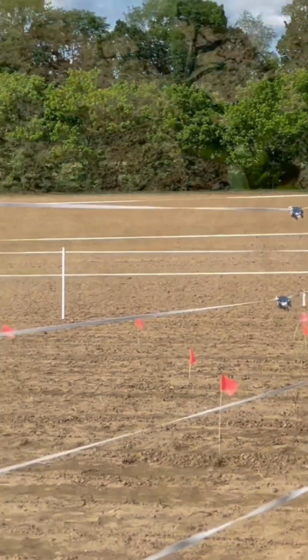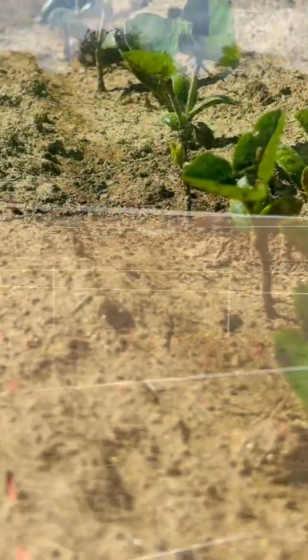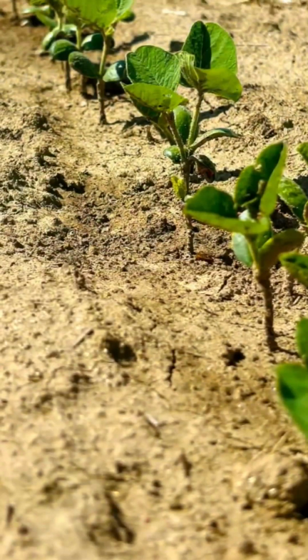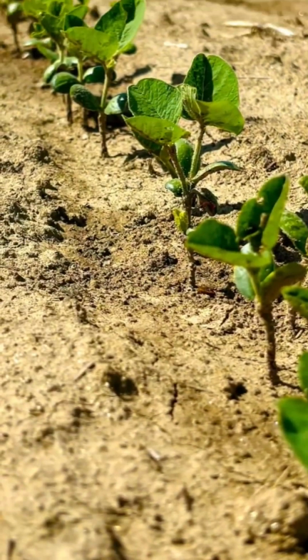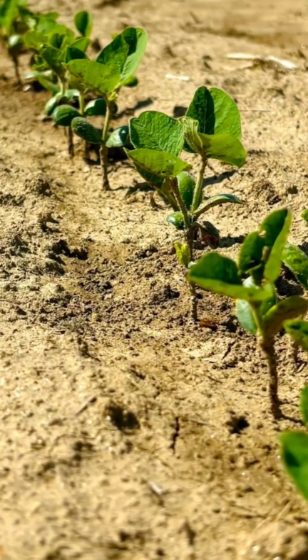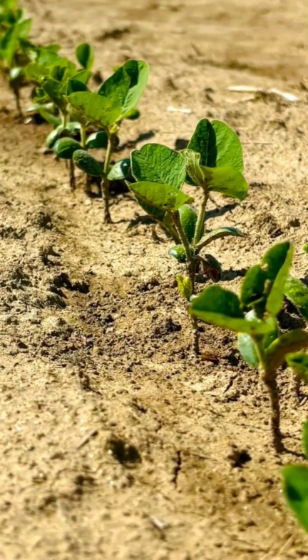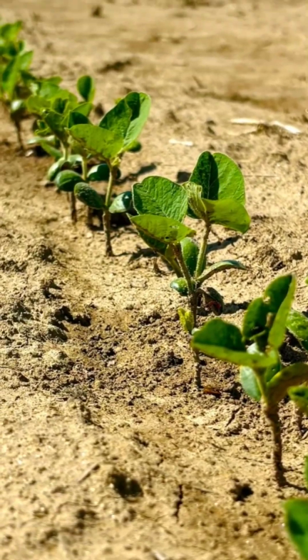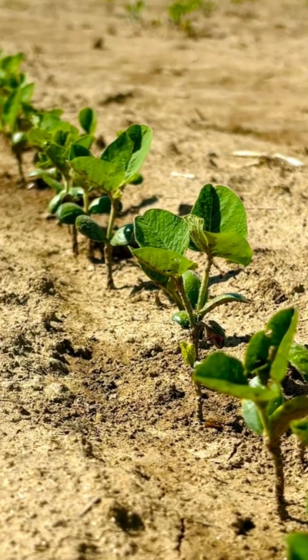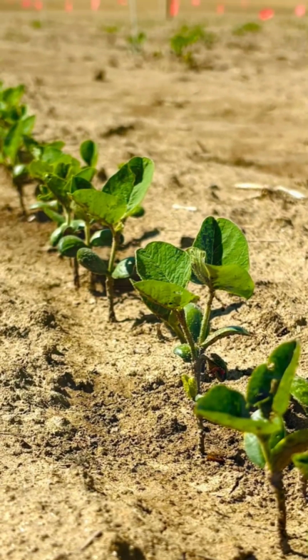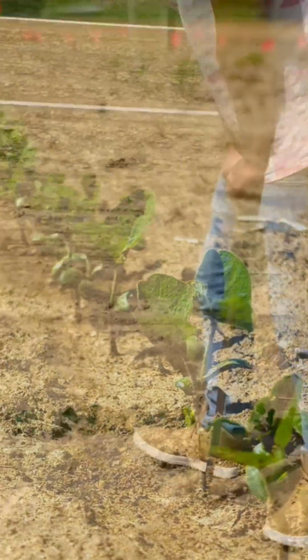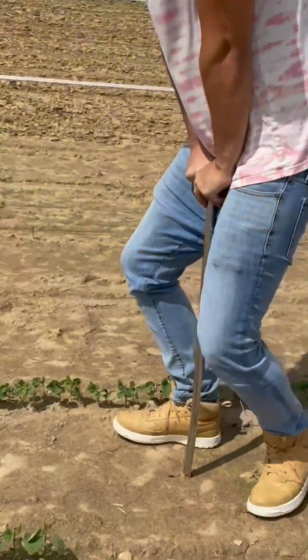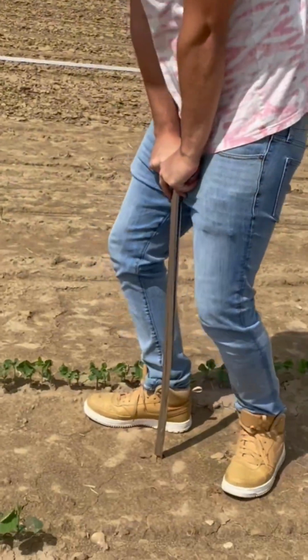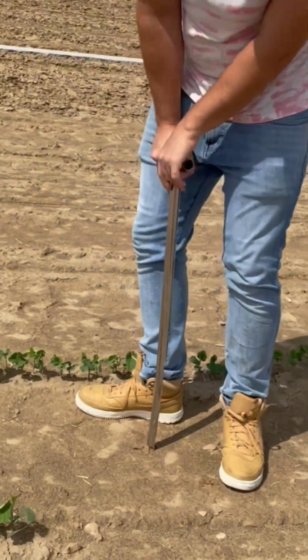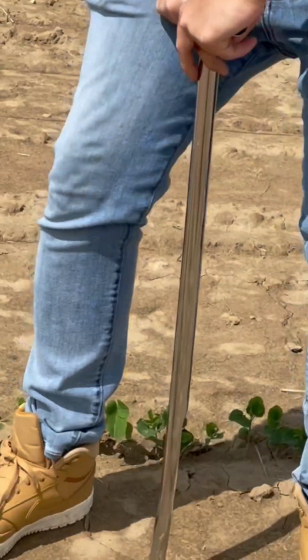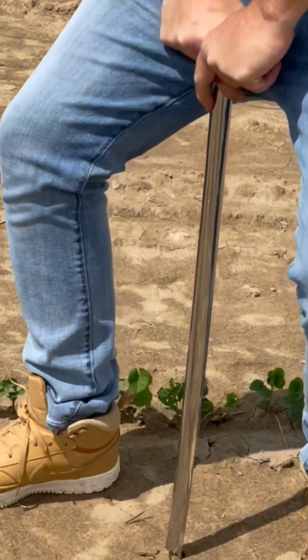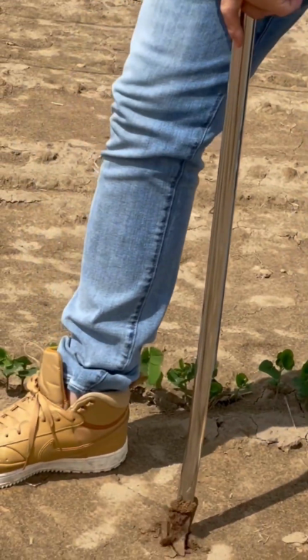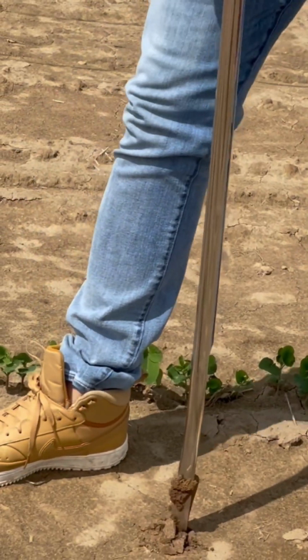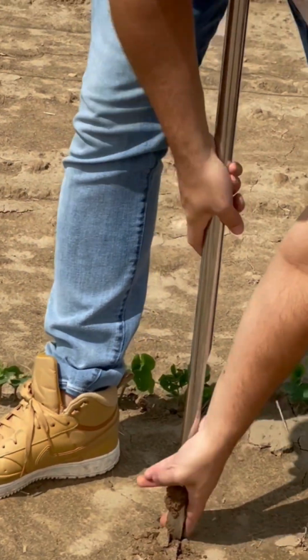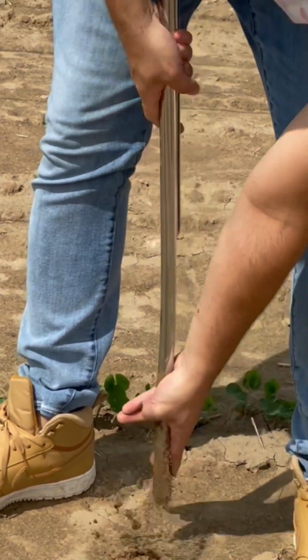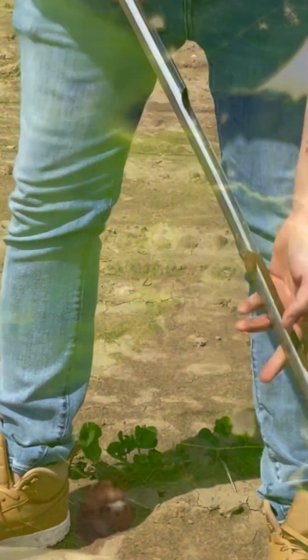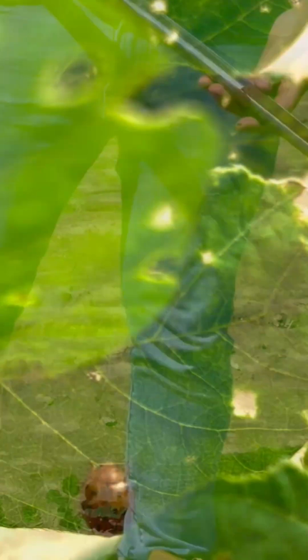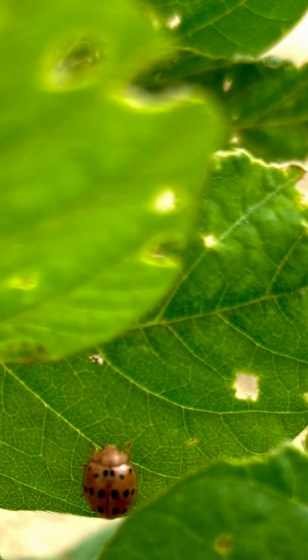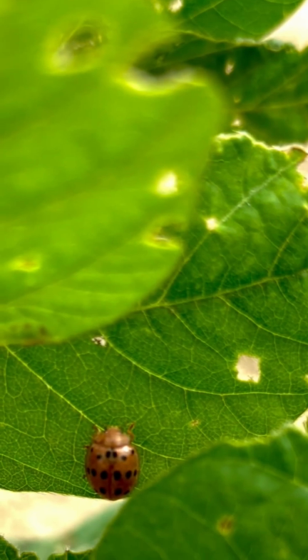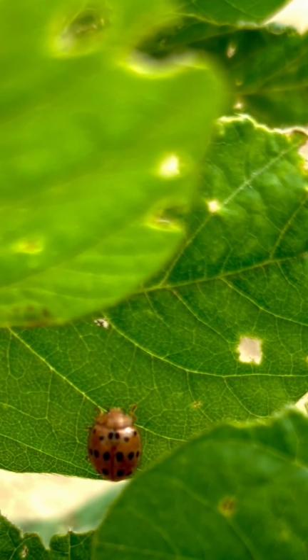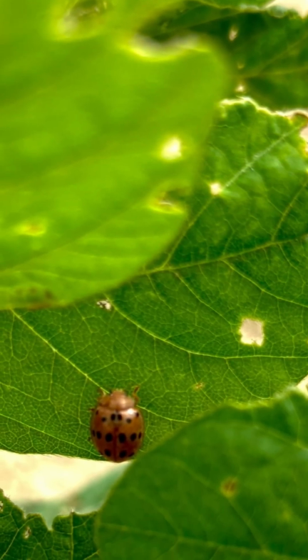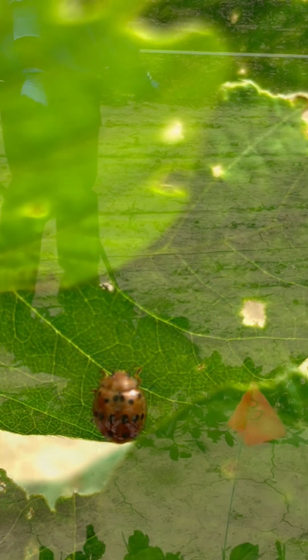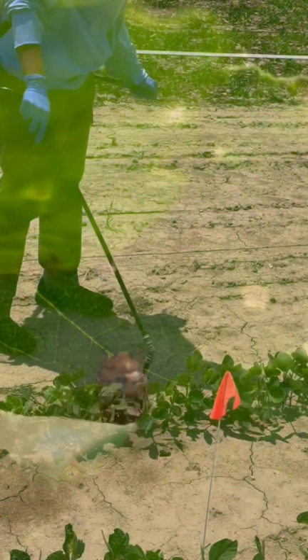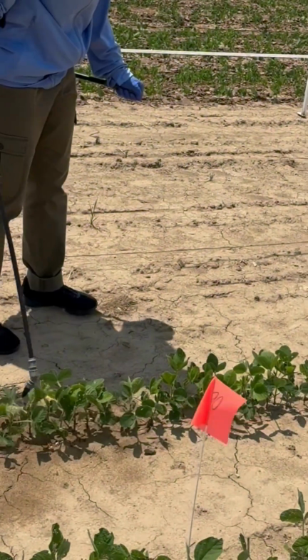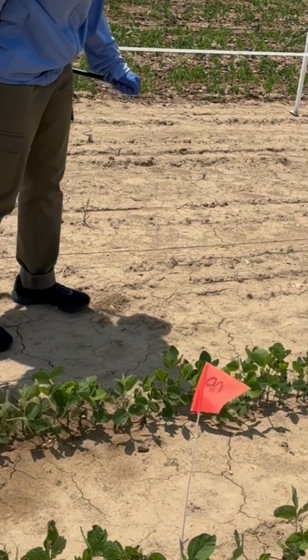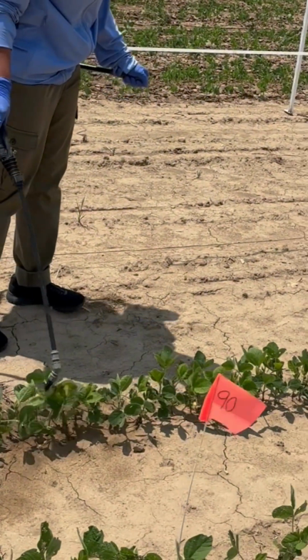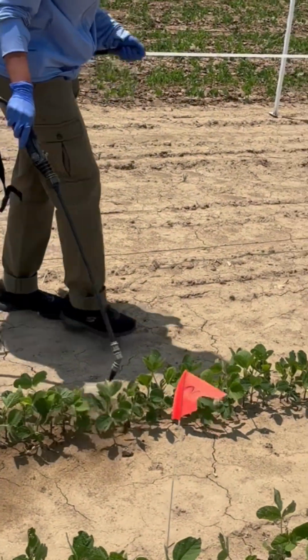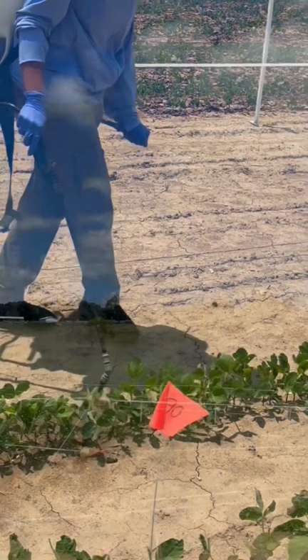About two weeks later, once the saplings emerge, I return to collect soil samples. This helps me compare the microbiome before and after the harvest. Sometimes beetles start feeding on the leaves, so we take precautions early on to protect the plants.